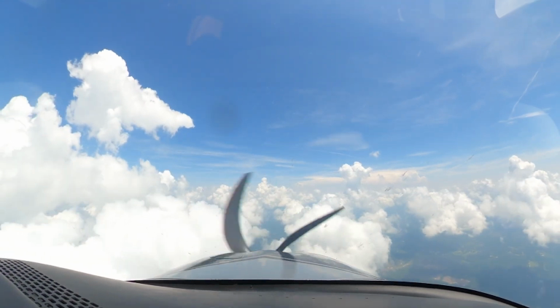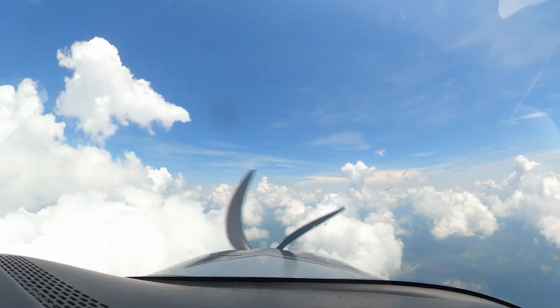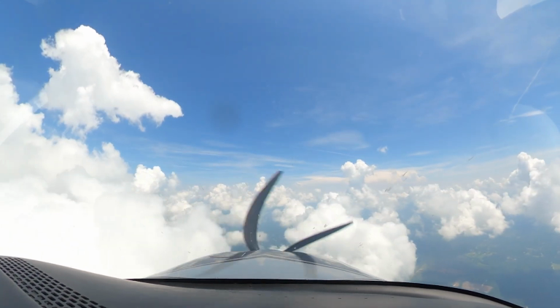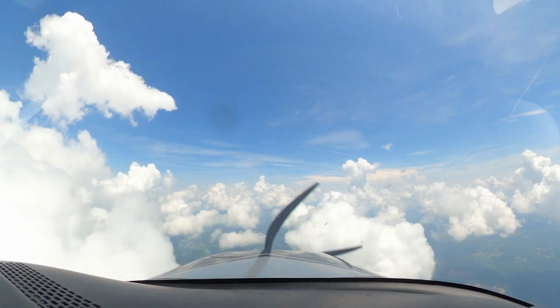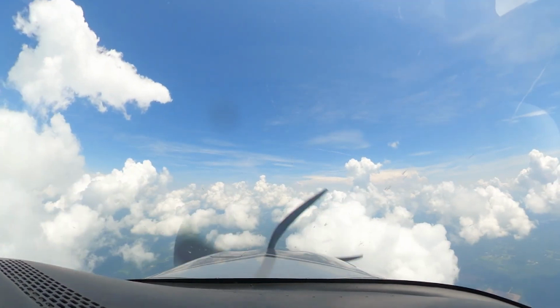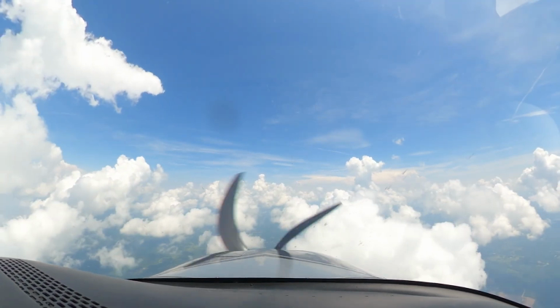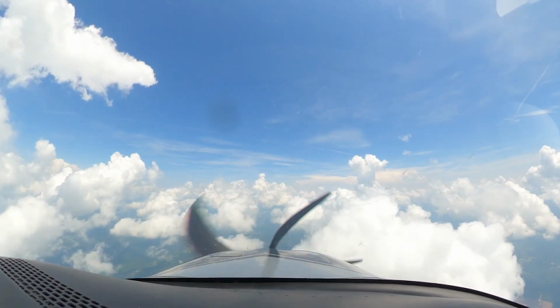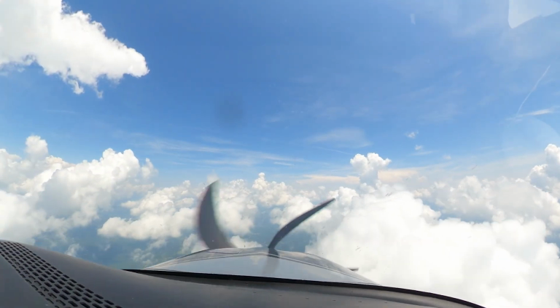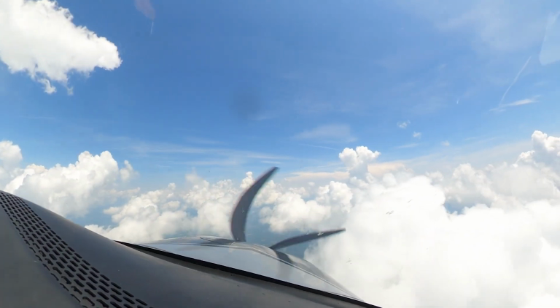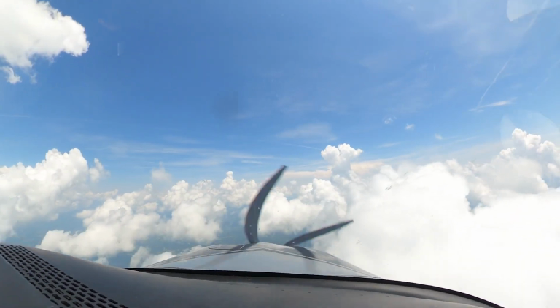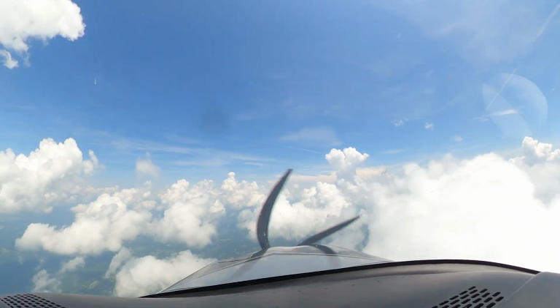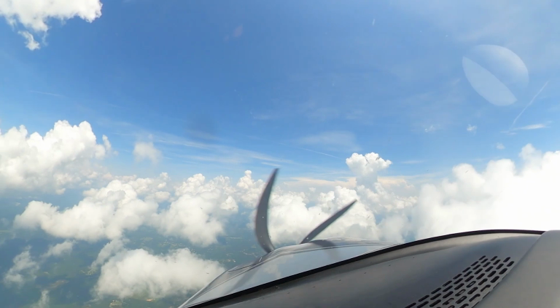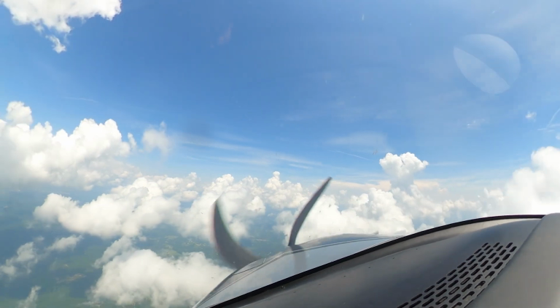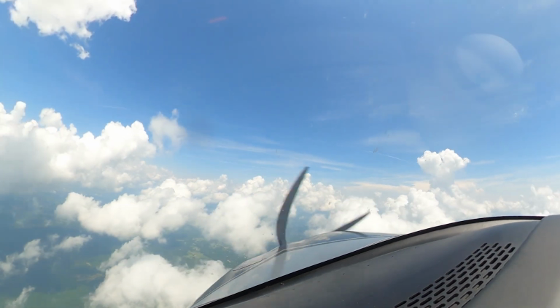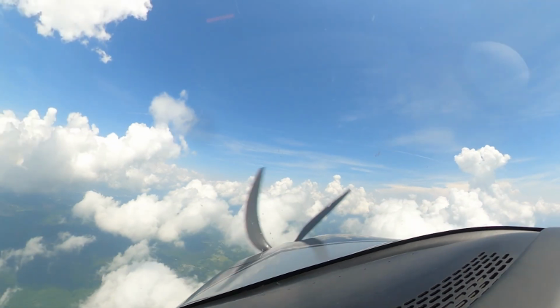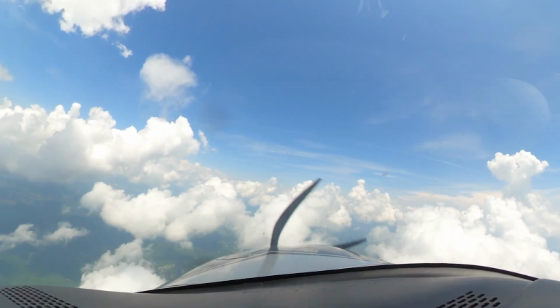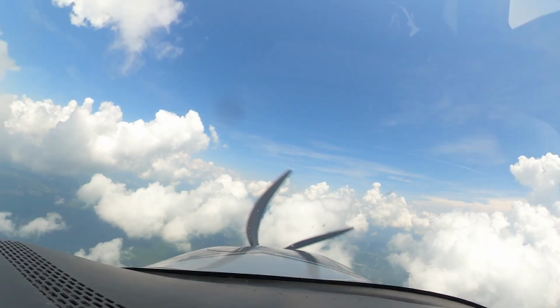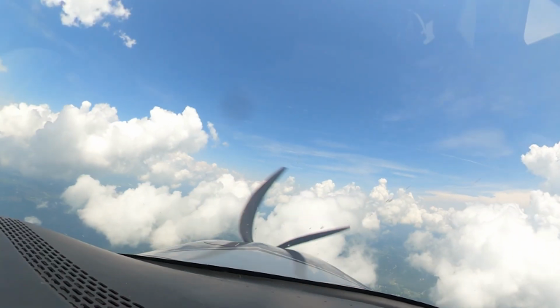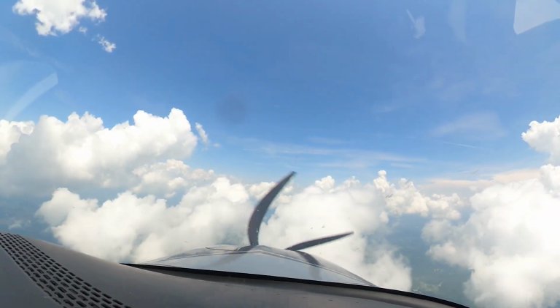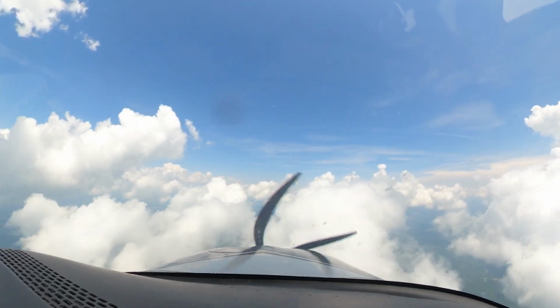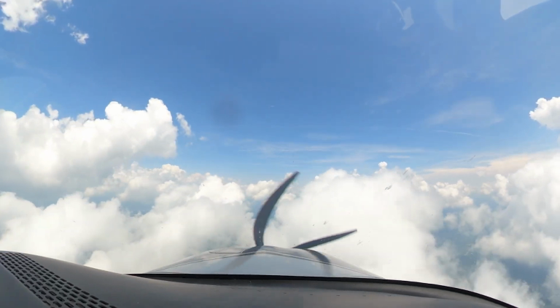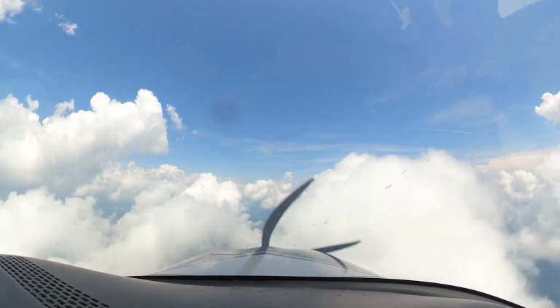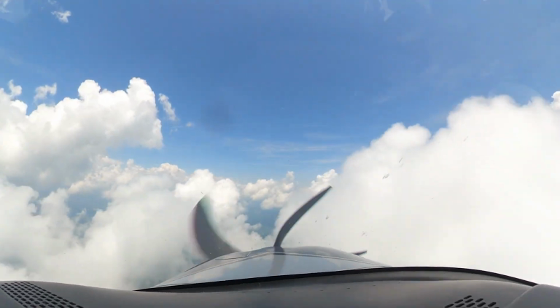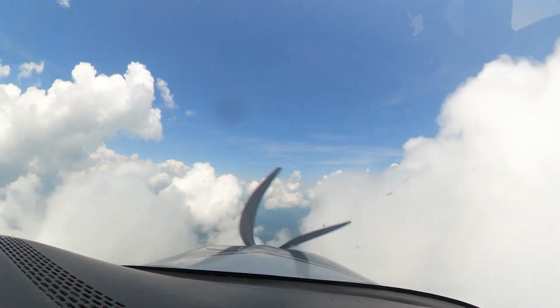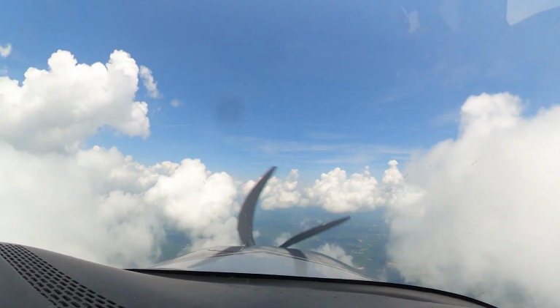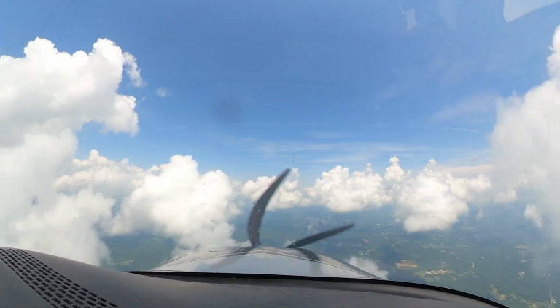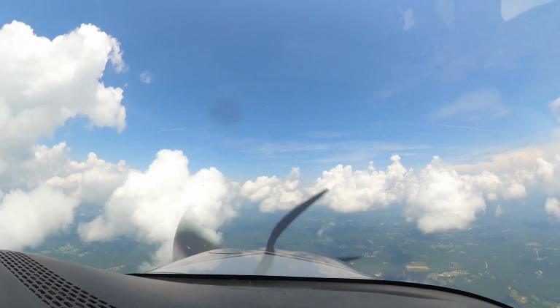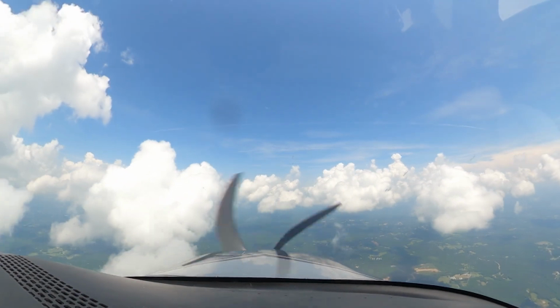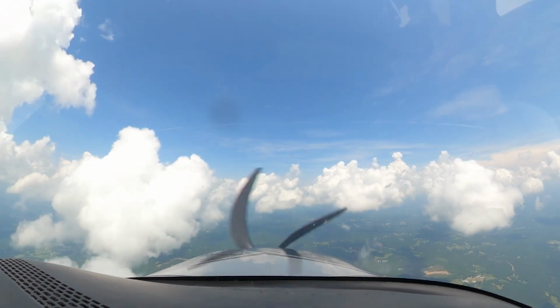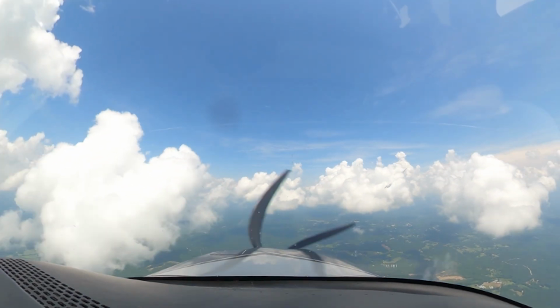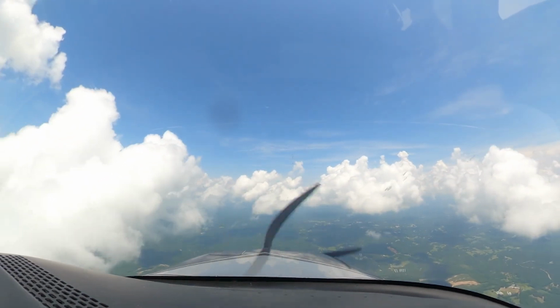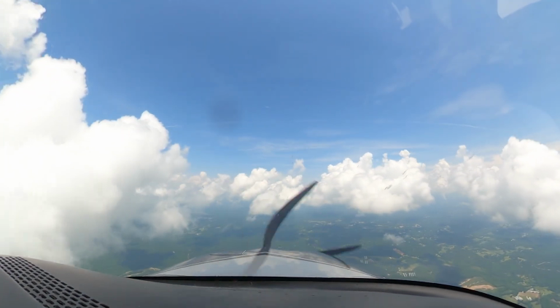Ironically, this was the only IMC that I flew through during this flight. That's the way I like it. It felt really good to see clear skies for the approach and the landing into KRYY.